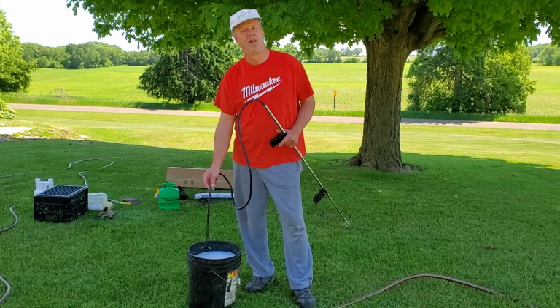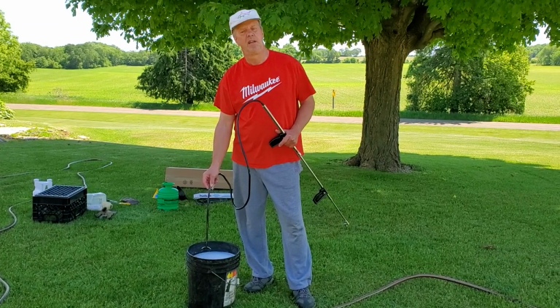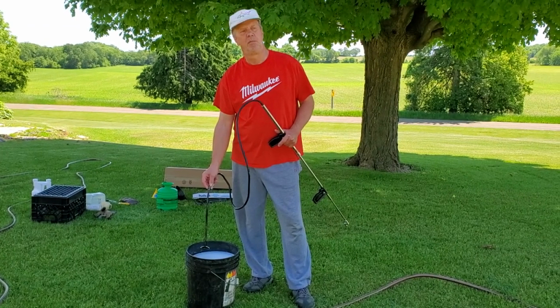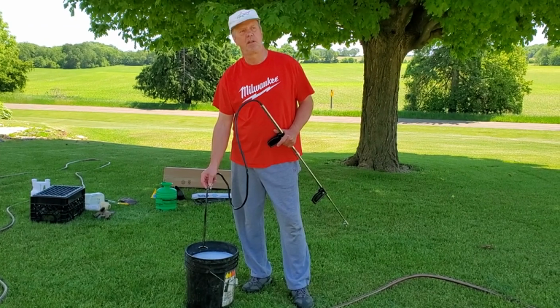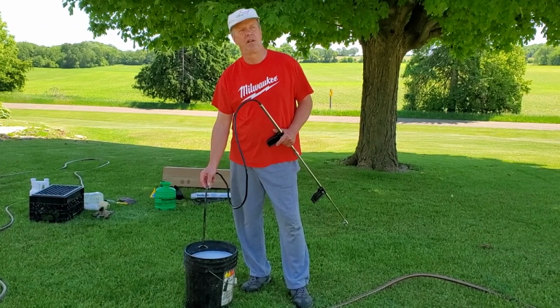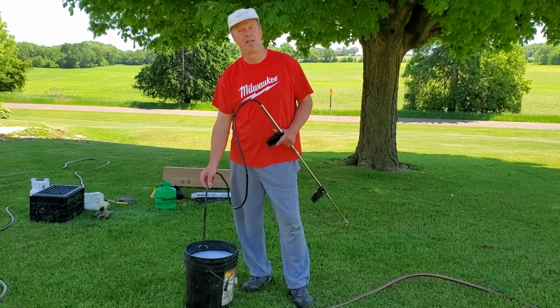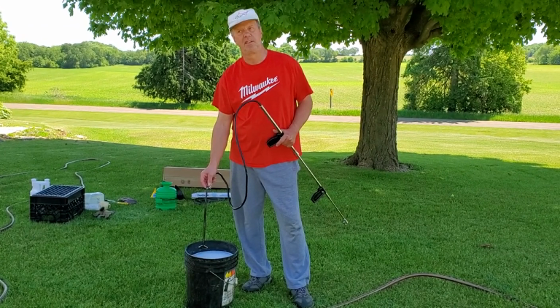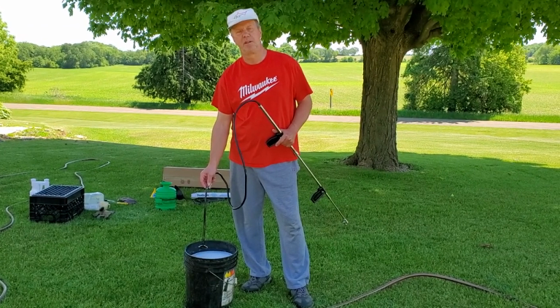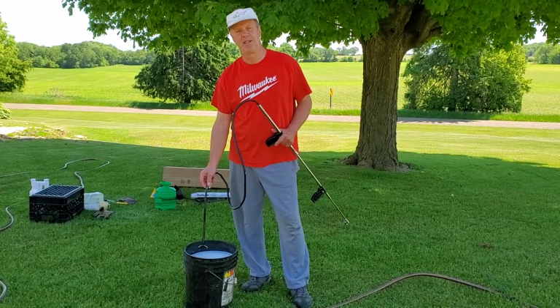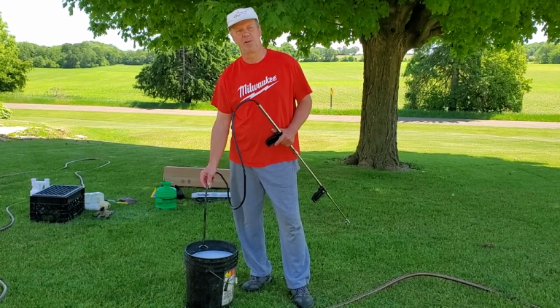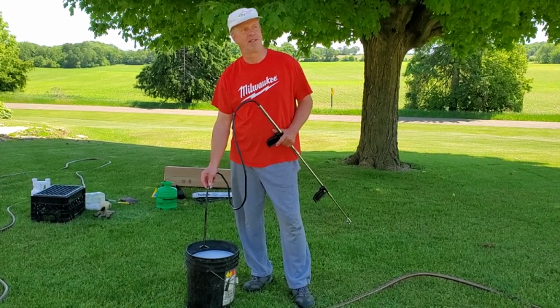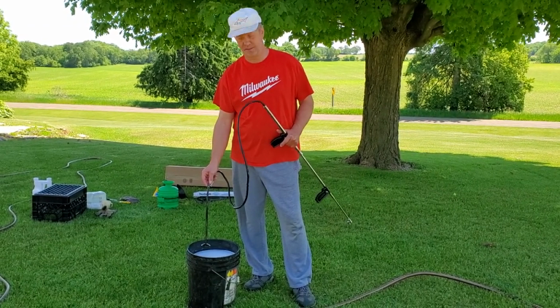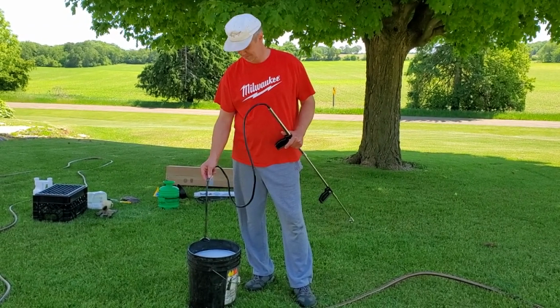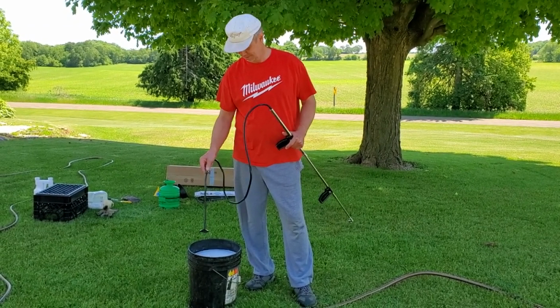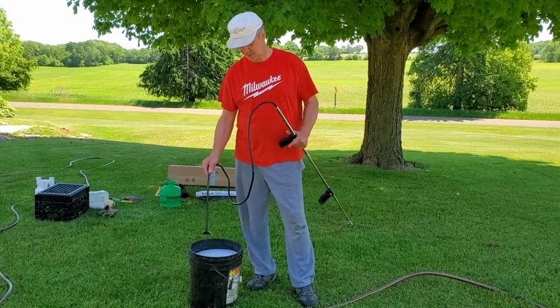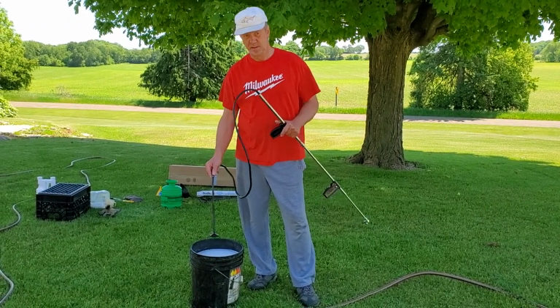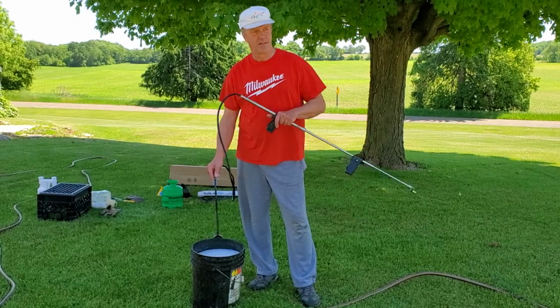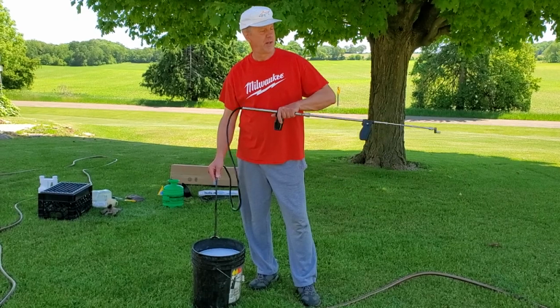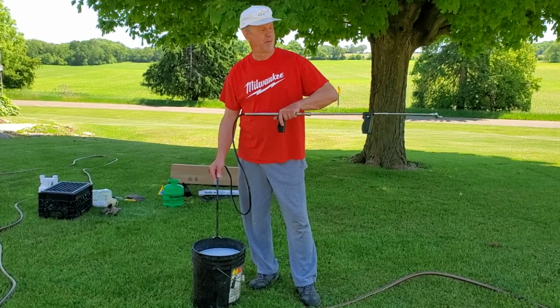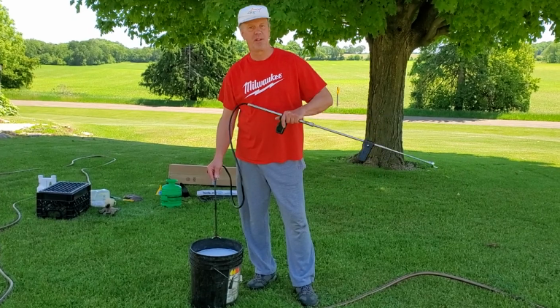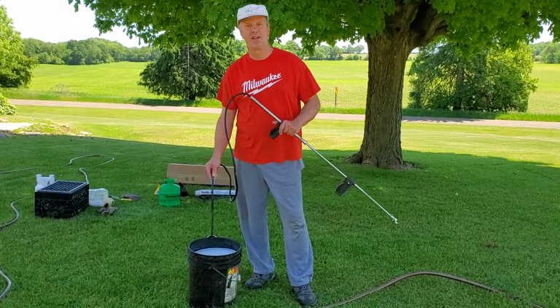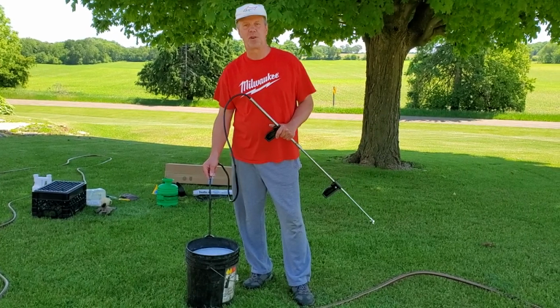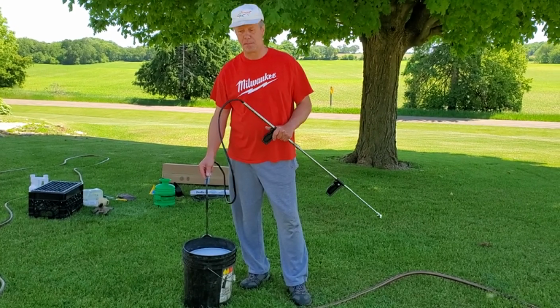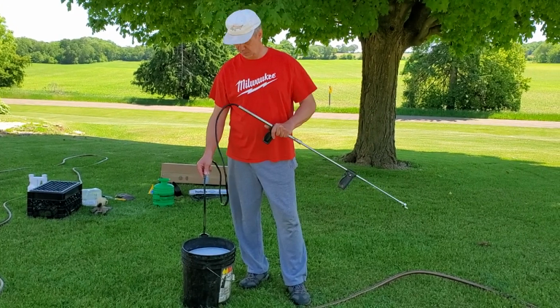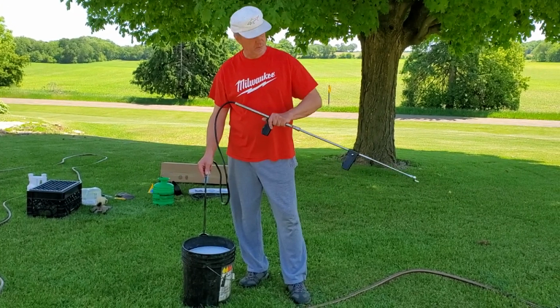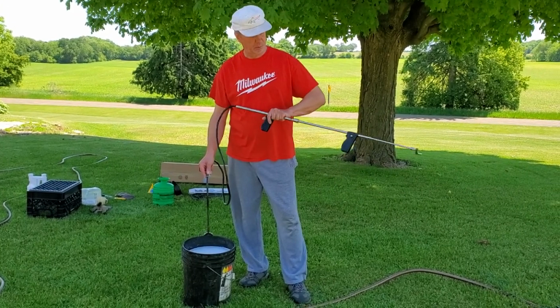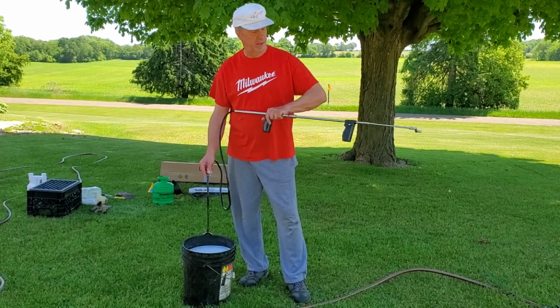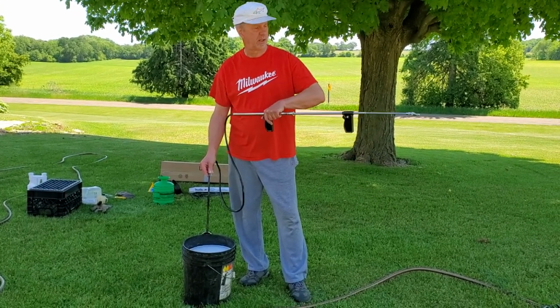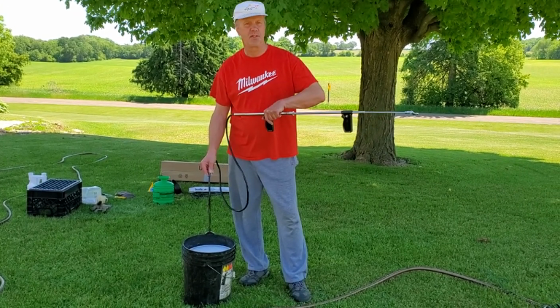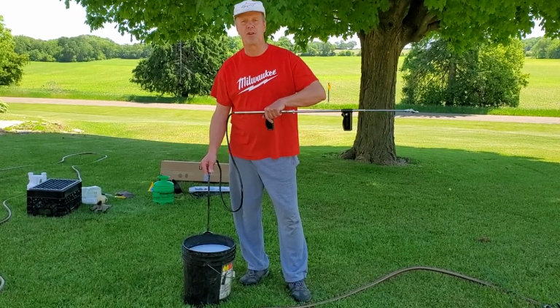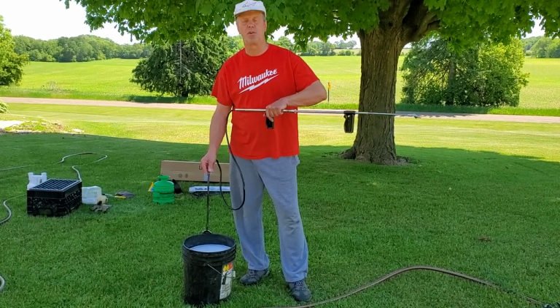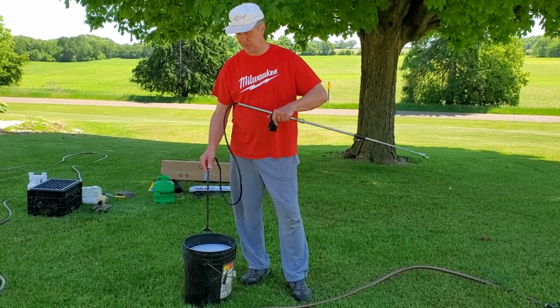Hey, Mark here. Columbia County, Wisconsin. I'm going to try and demonstrate a trombone sprayer — a Hudson trombone sprayer.